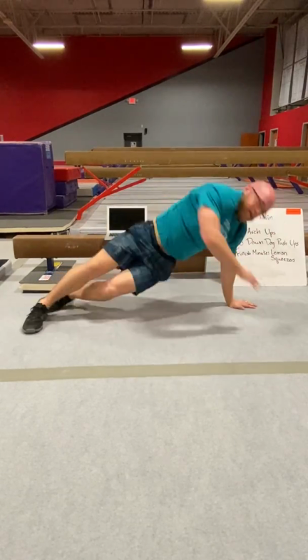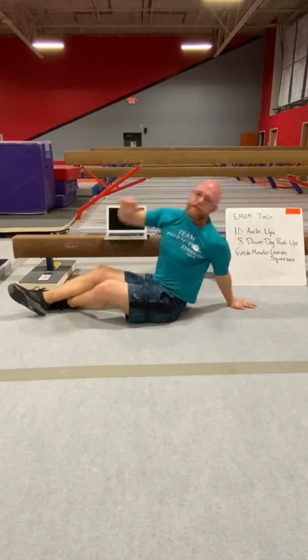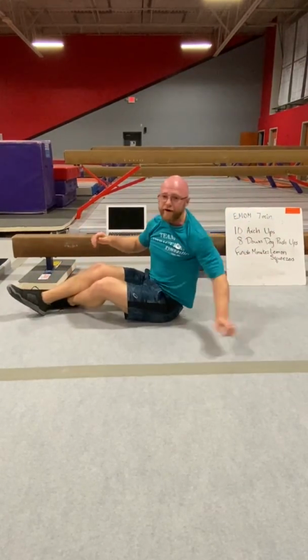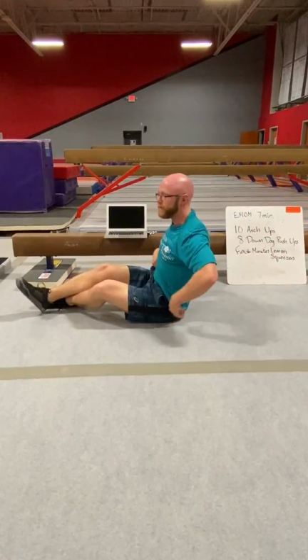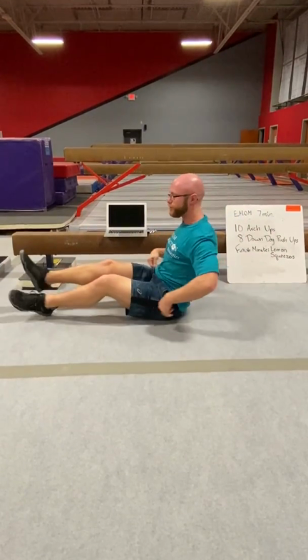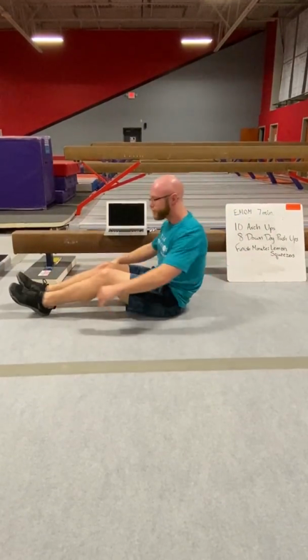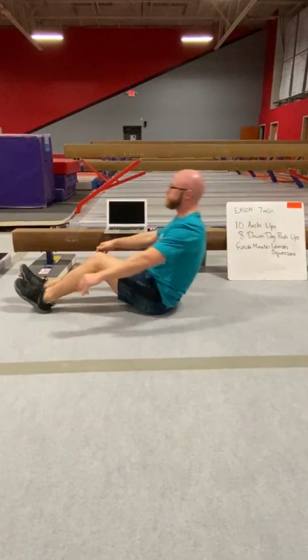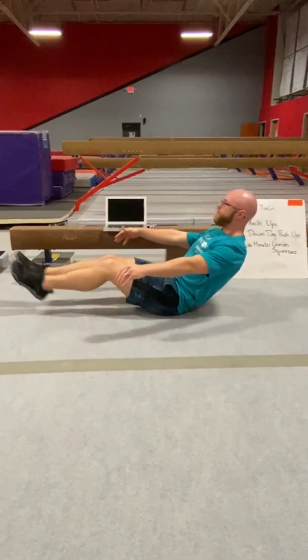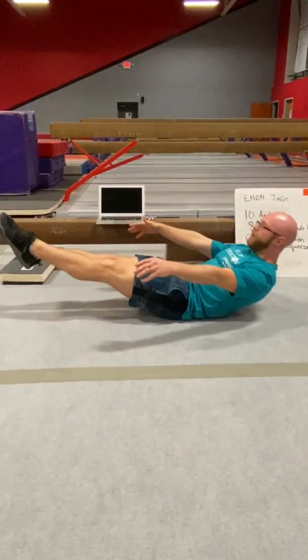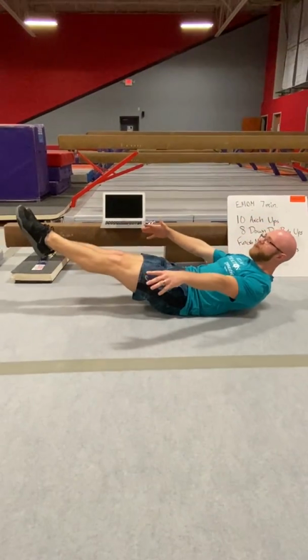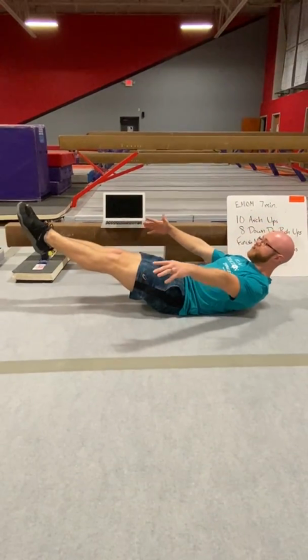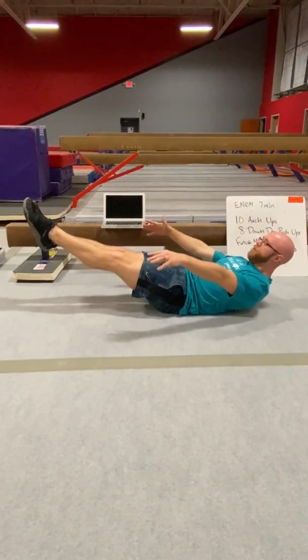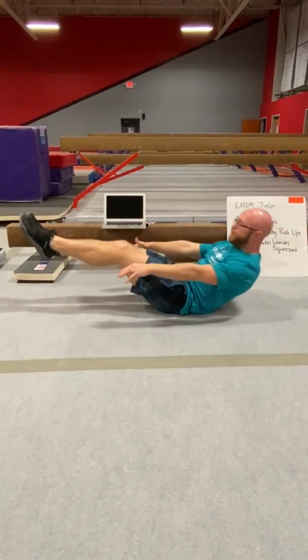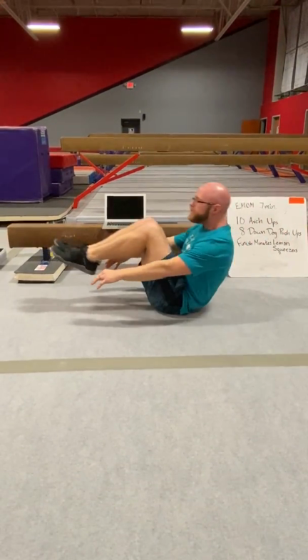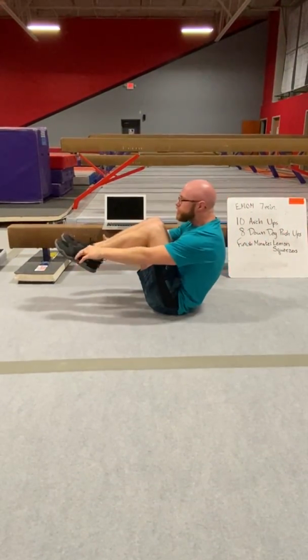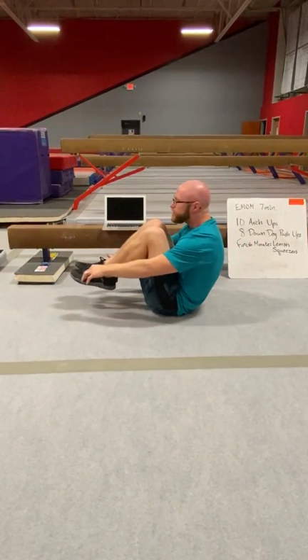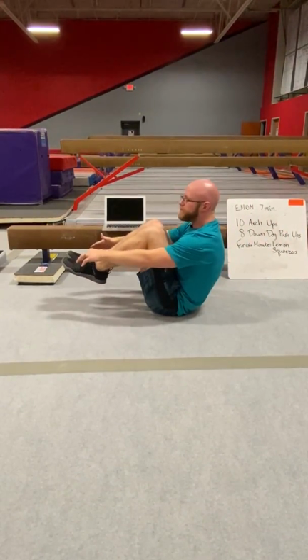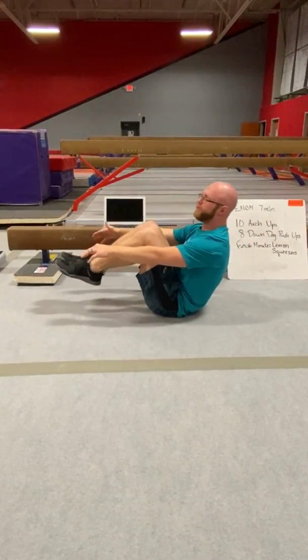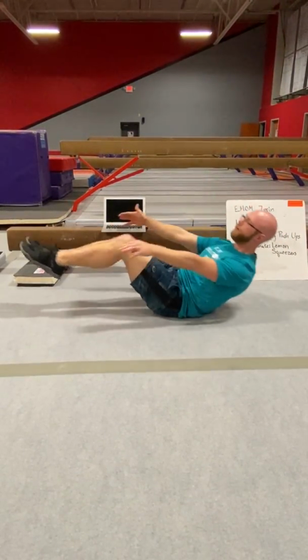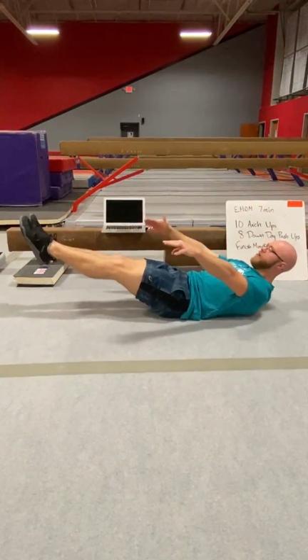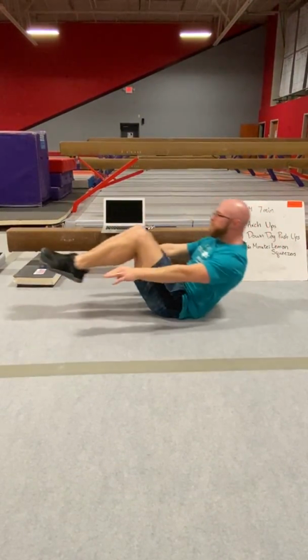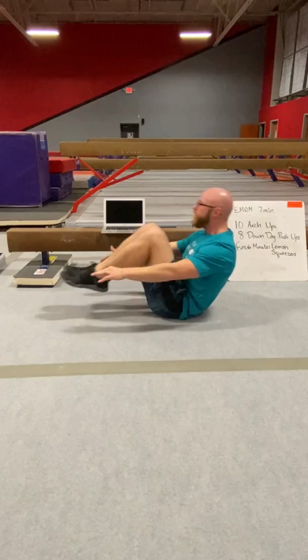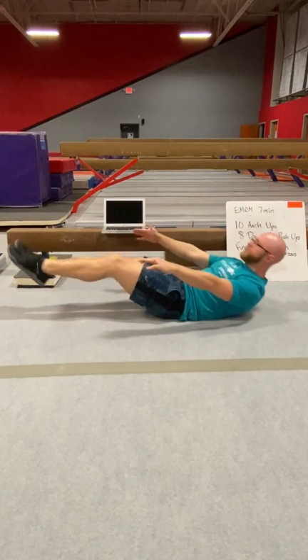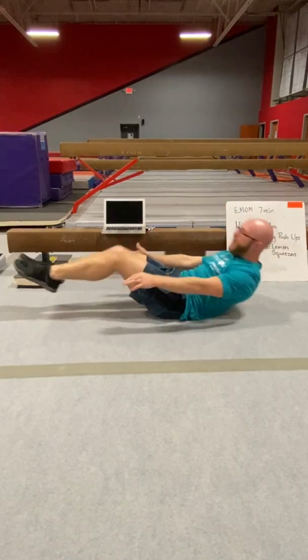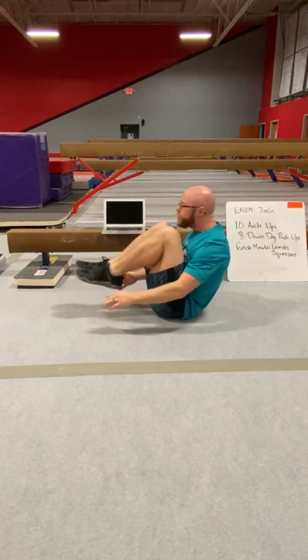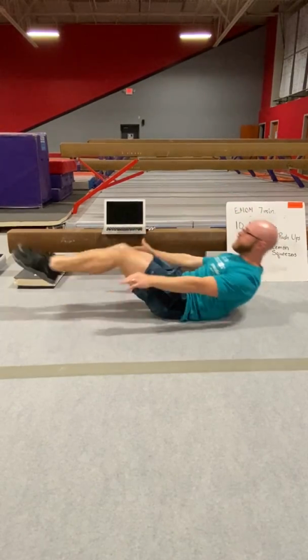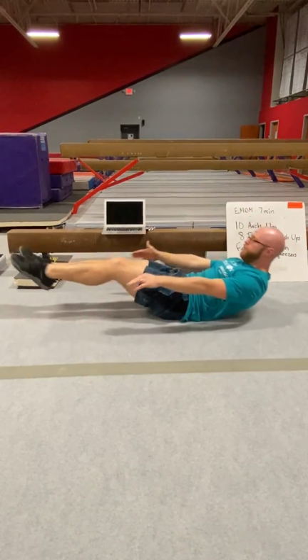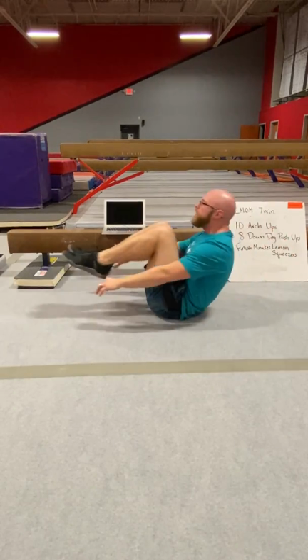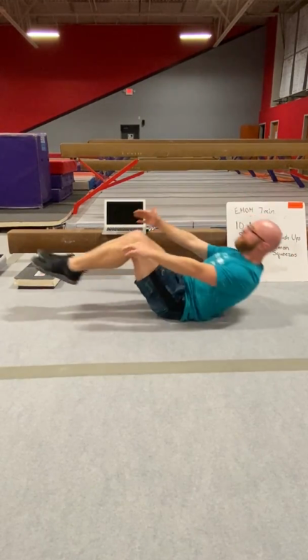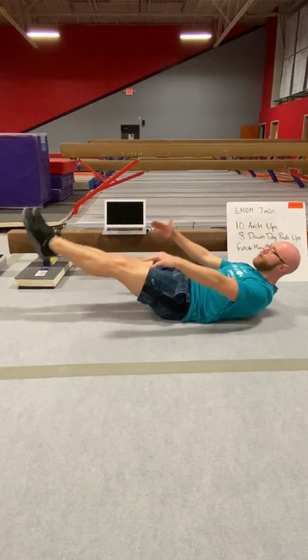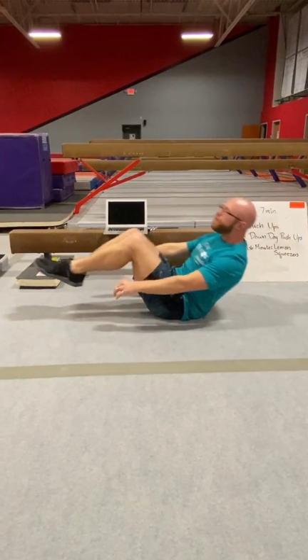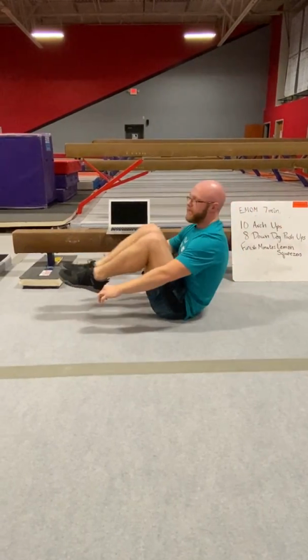Then you're going to be counting your lemon squeezers. Starting from a hollow body position, pull your knees into your chest as your chest is coming off the ground and back. See how many you can do for the remainder of the minute.